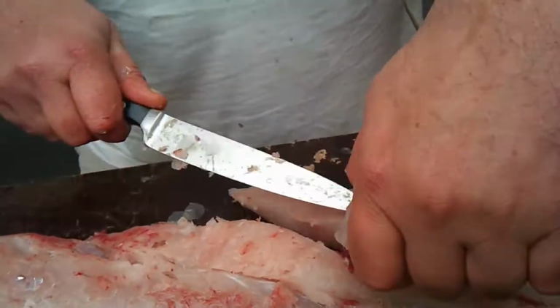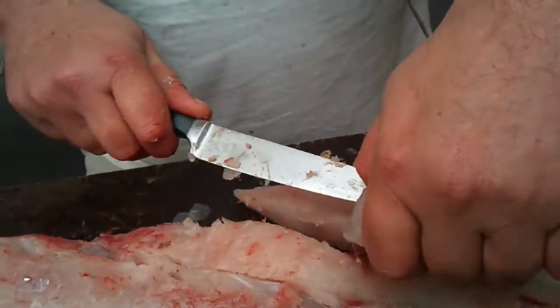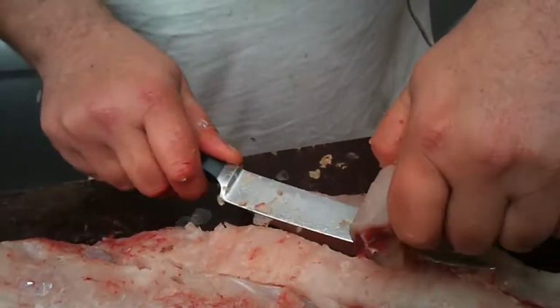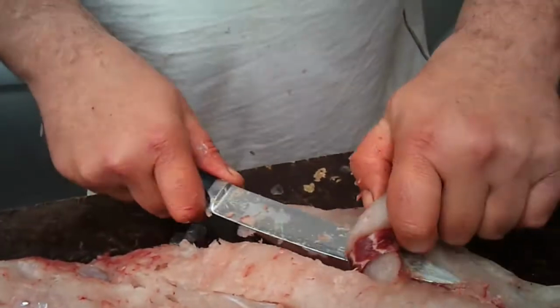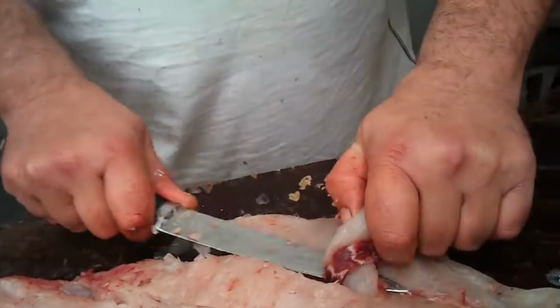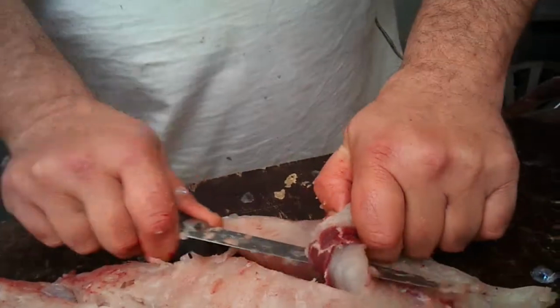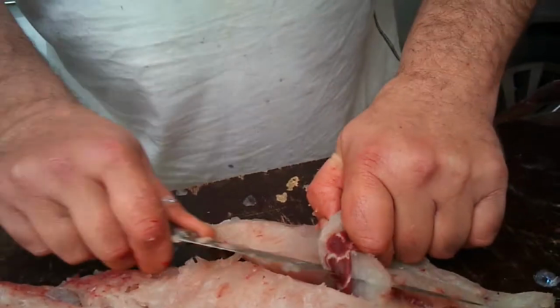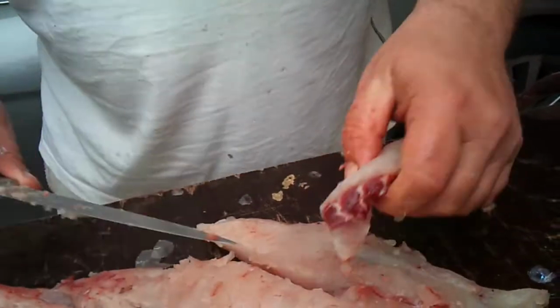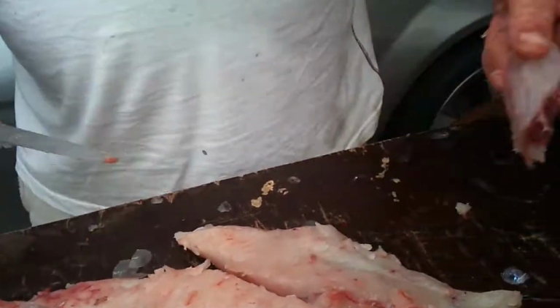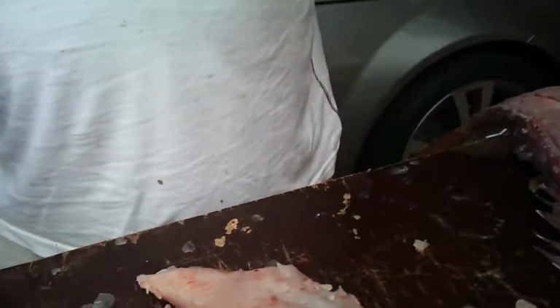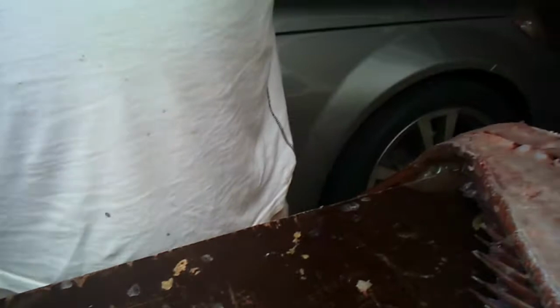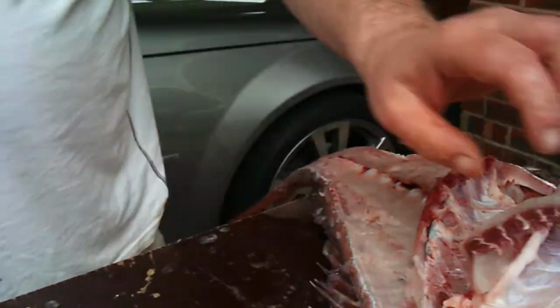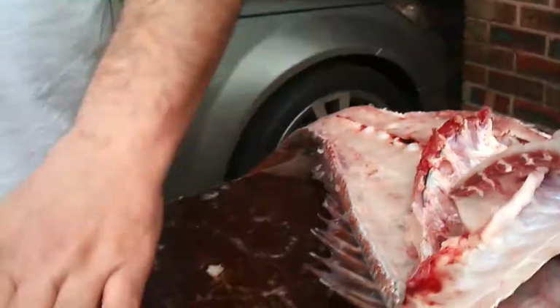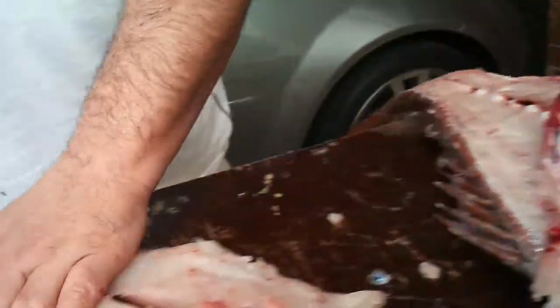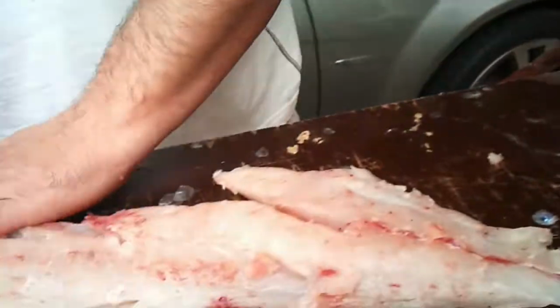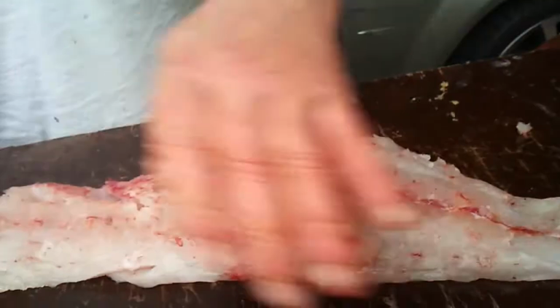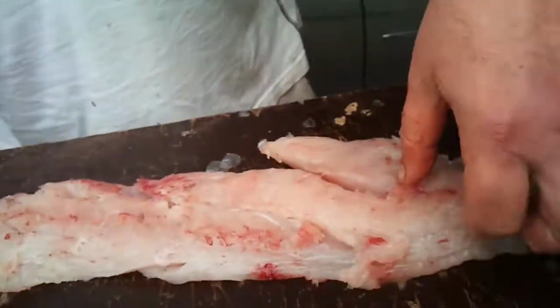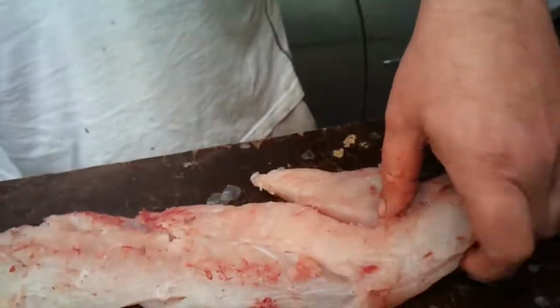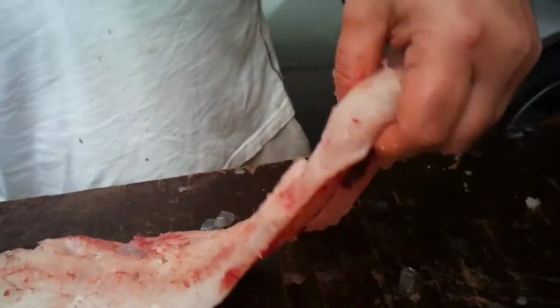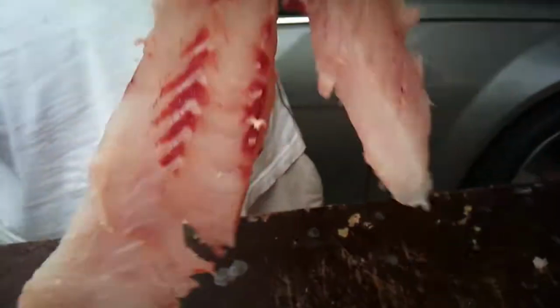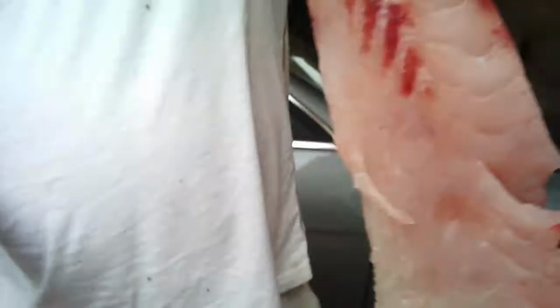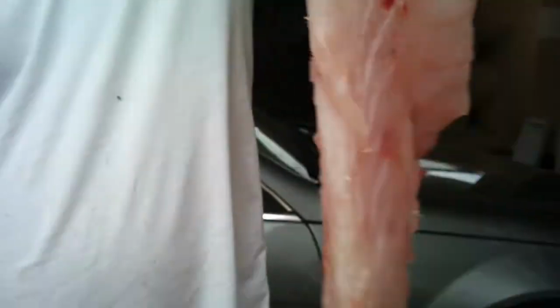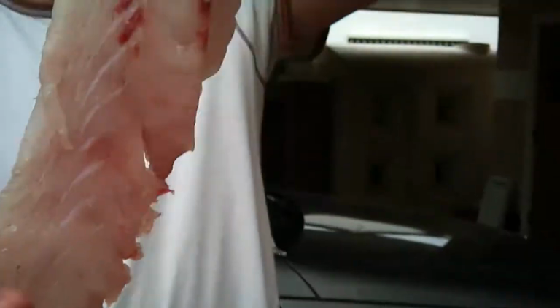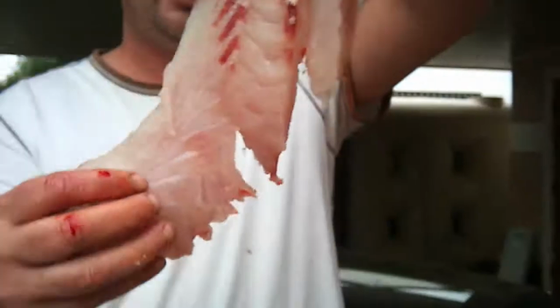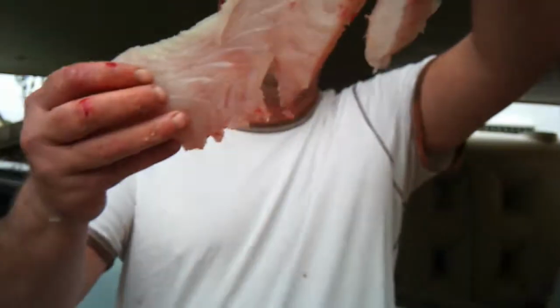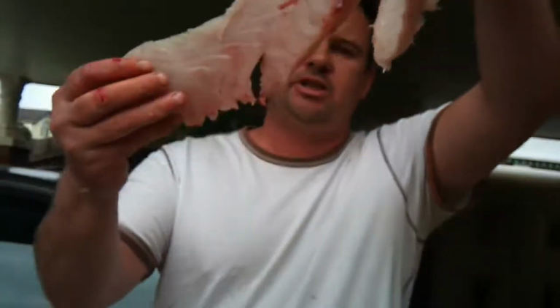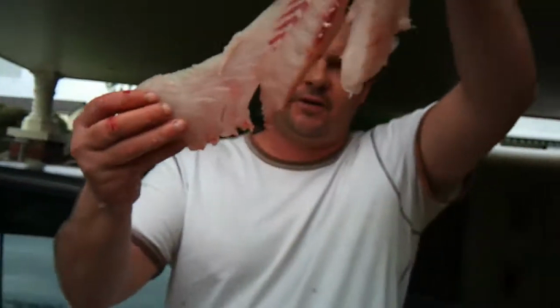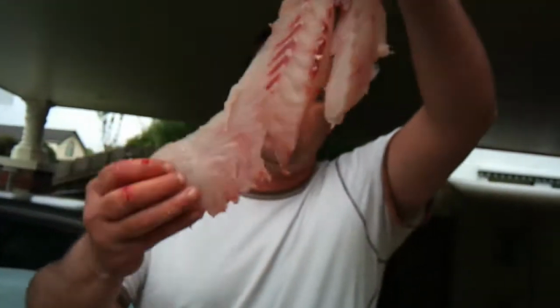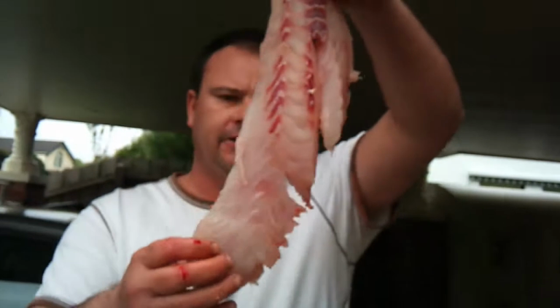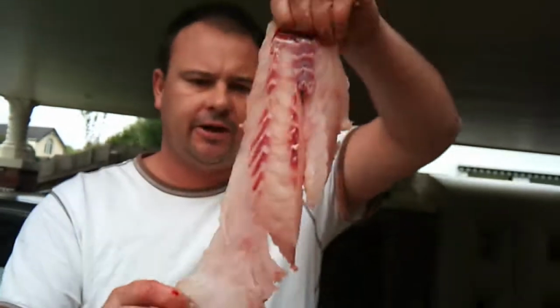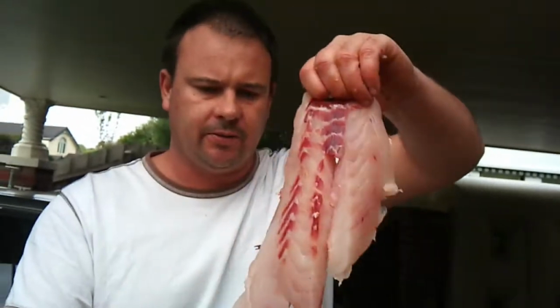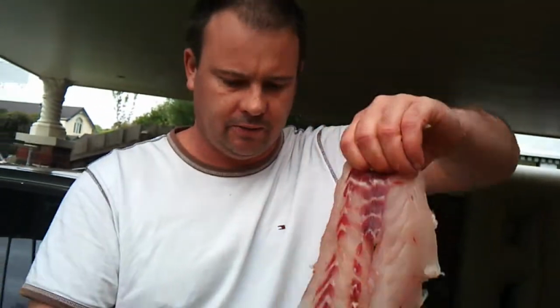You'll lose a tiny little bit of flesh, but when you've got a big snapper like this it doesn't matter. And there's your fillet ready to eat.